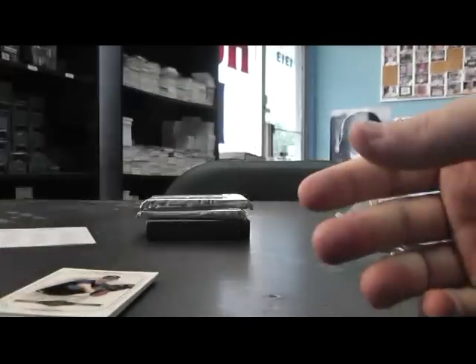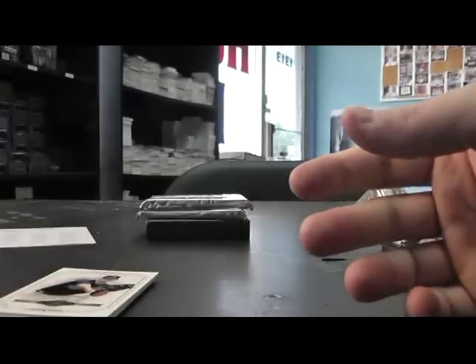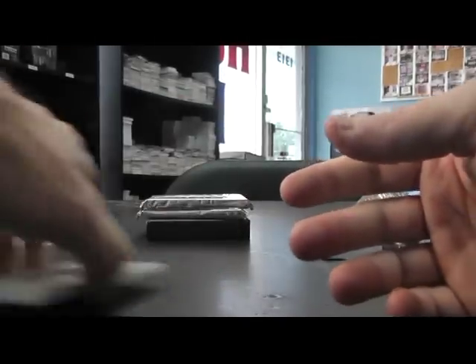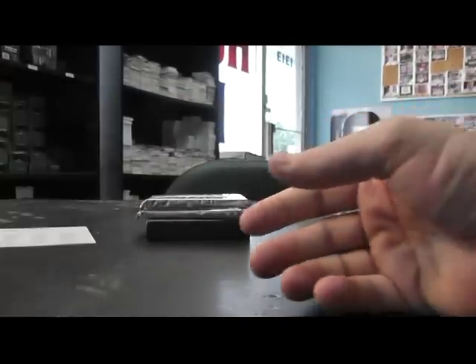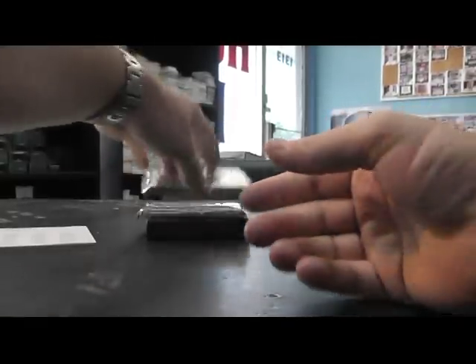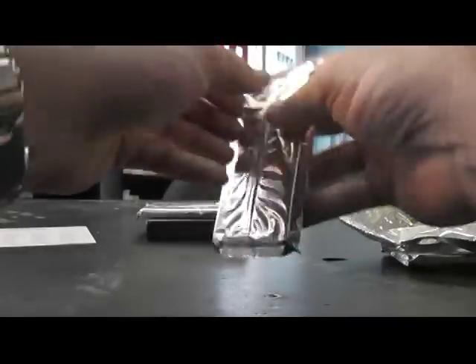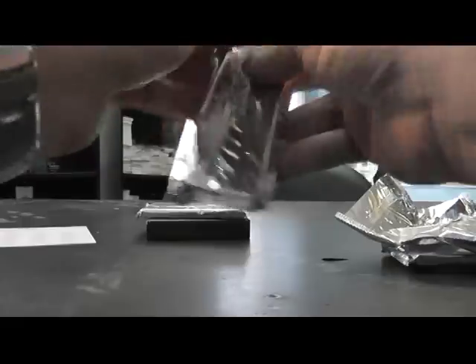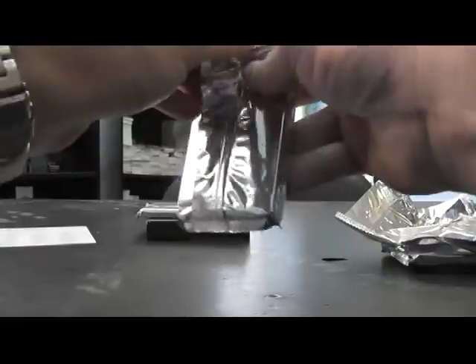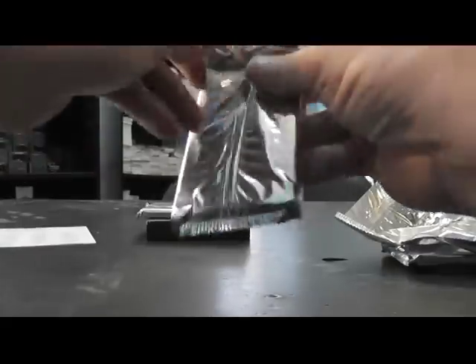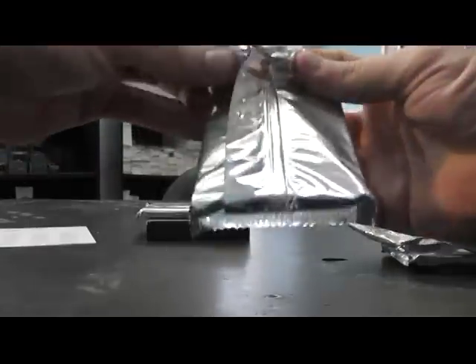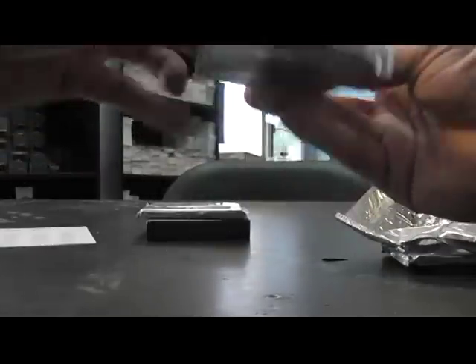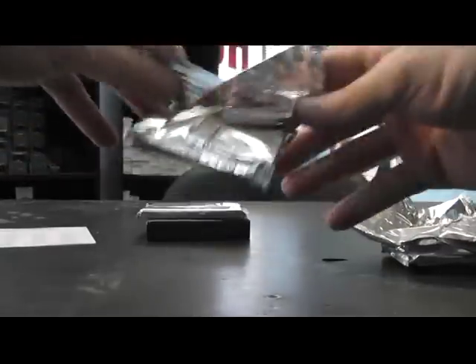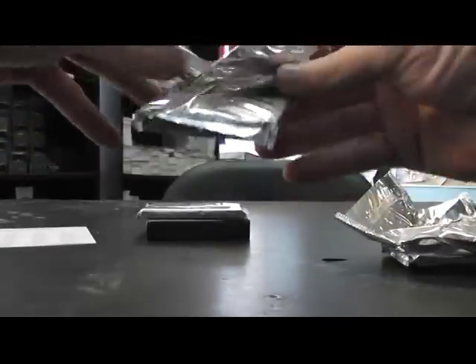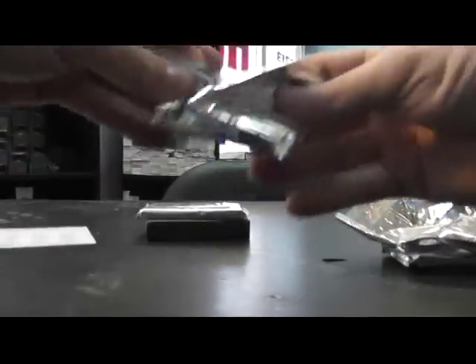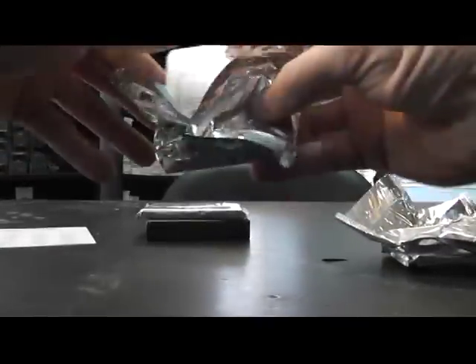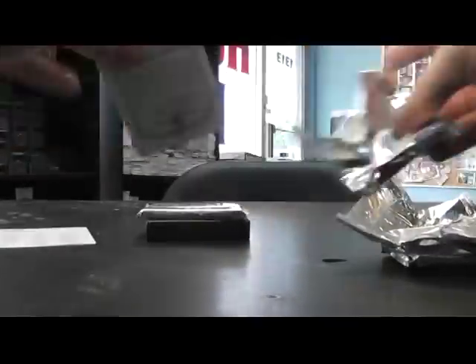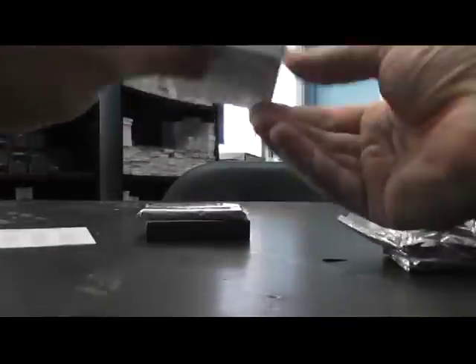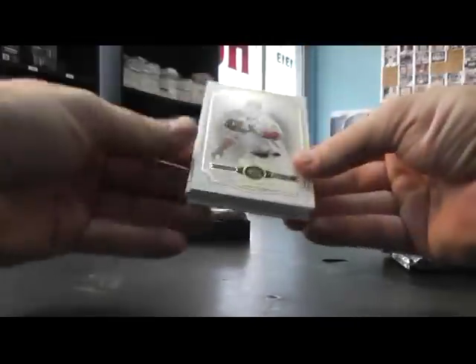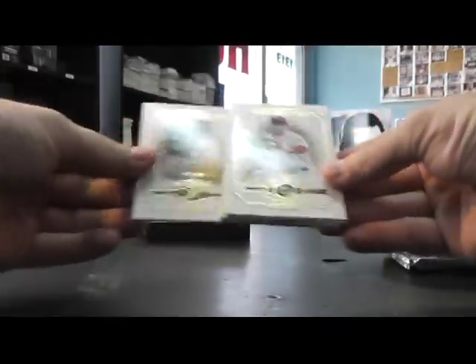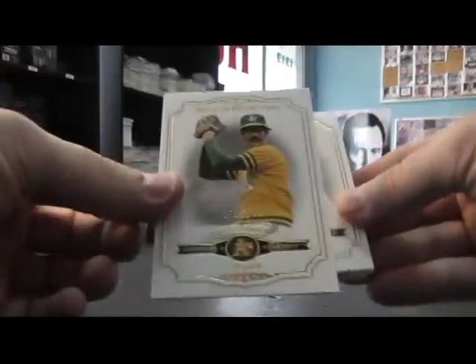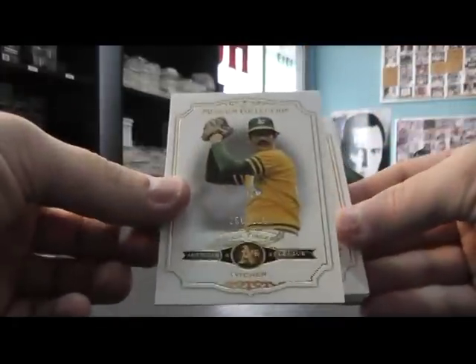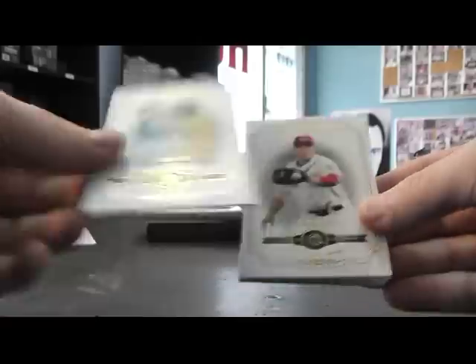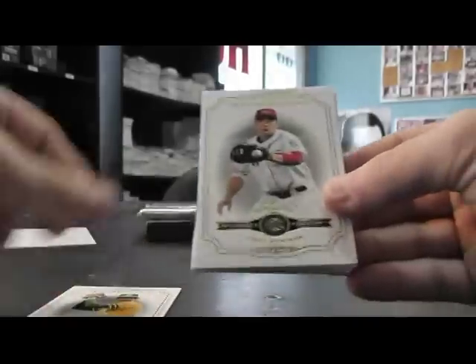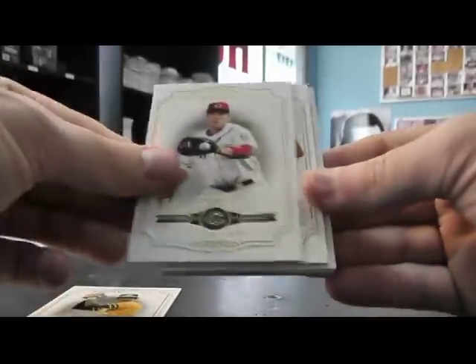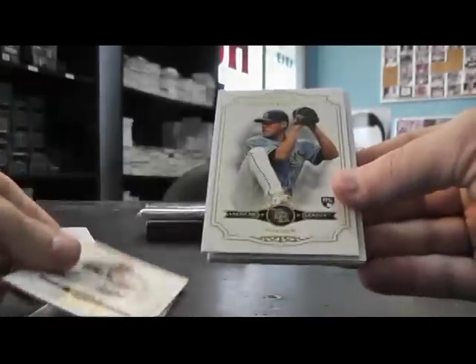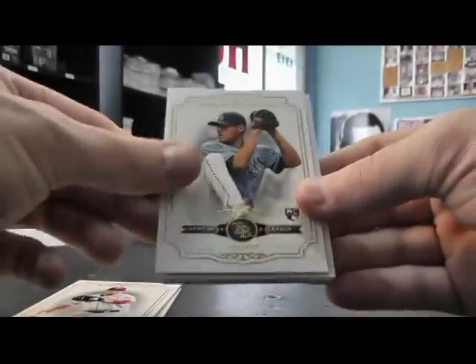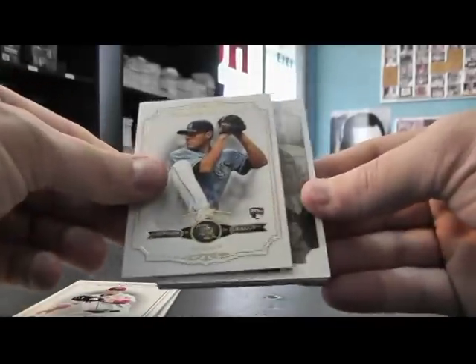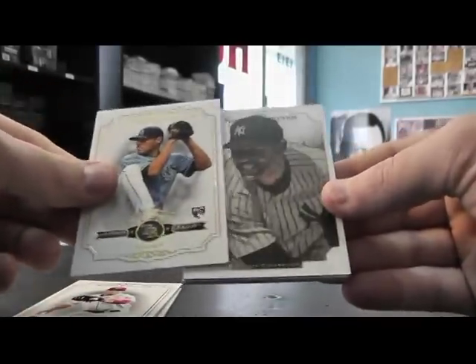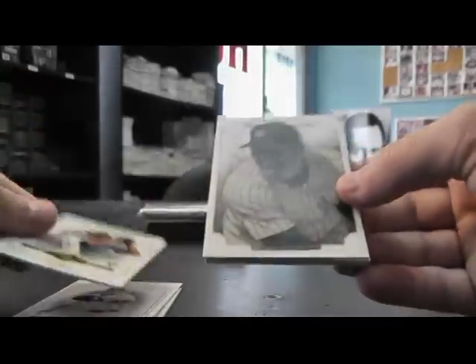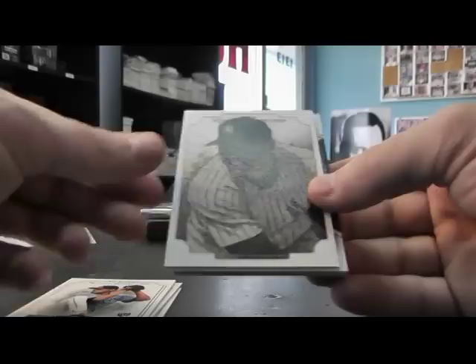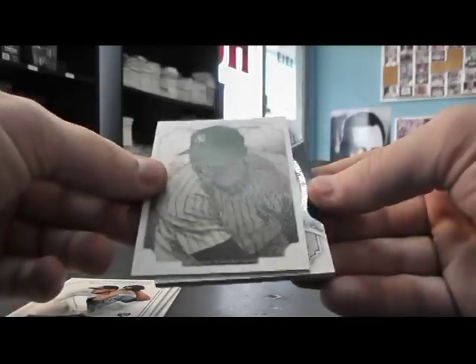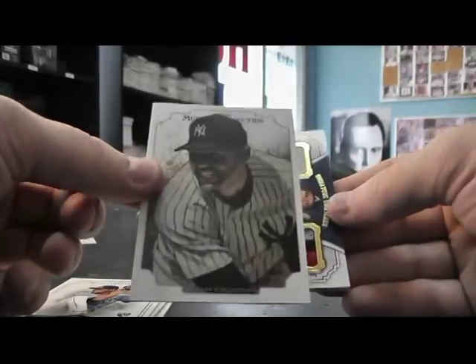Quad jerseys. And next up, Rollie Fingers $2.99, Joey Votto, Matt Moore, Mariano Rivera.